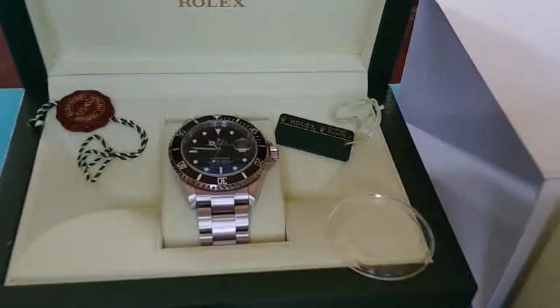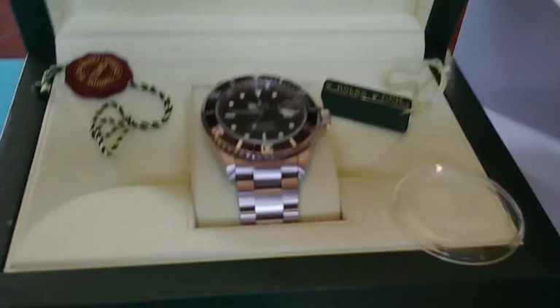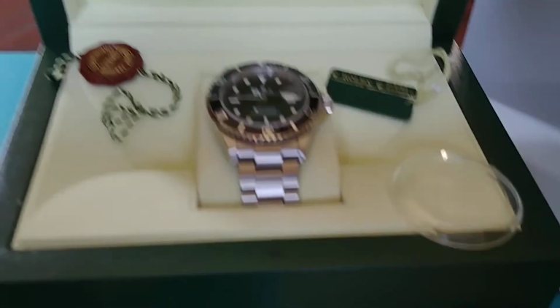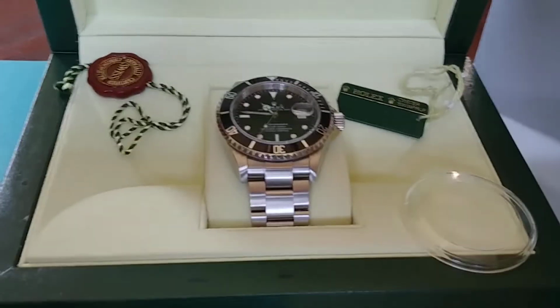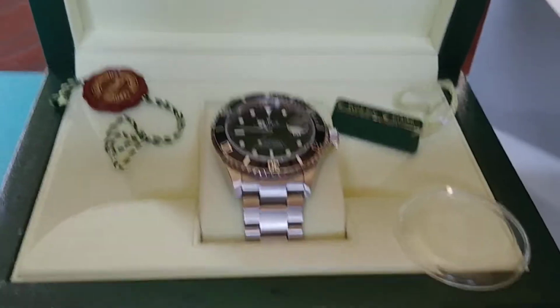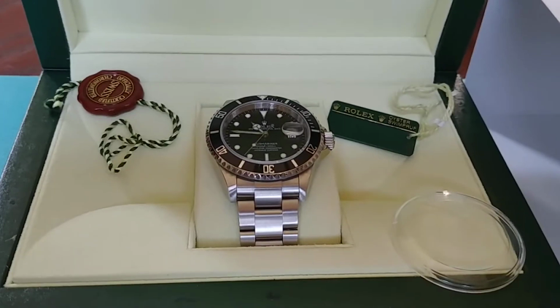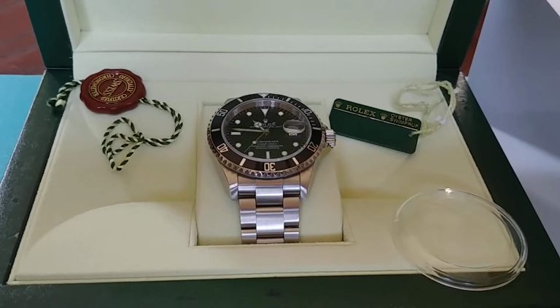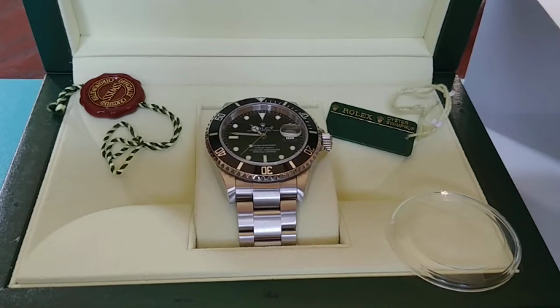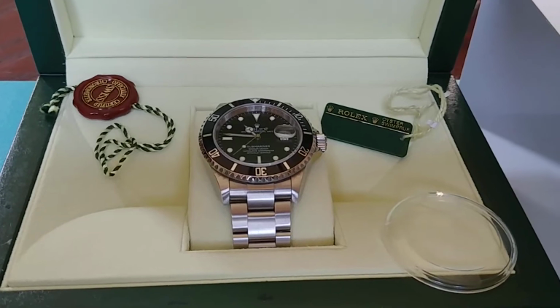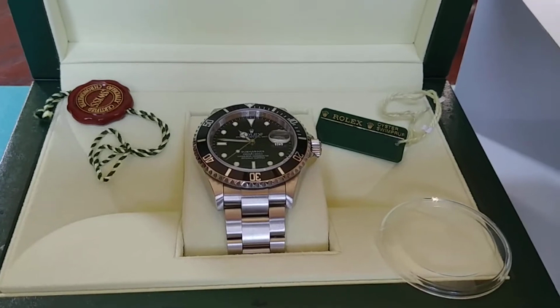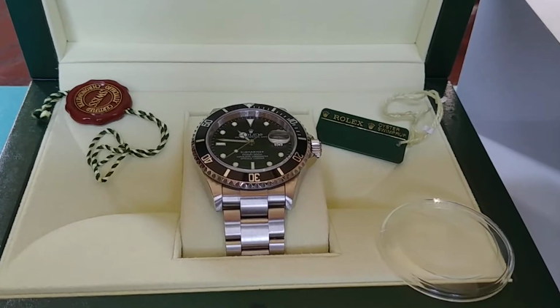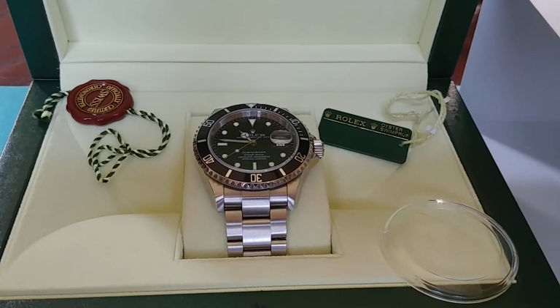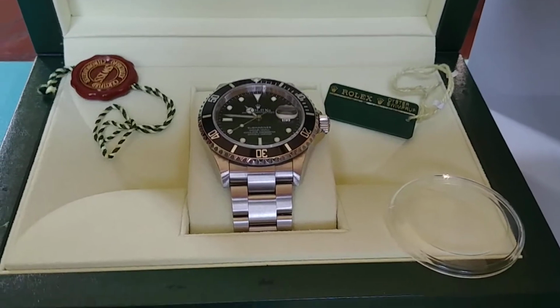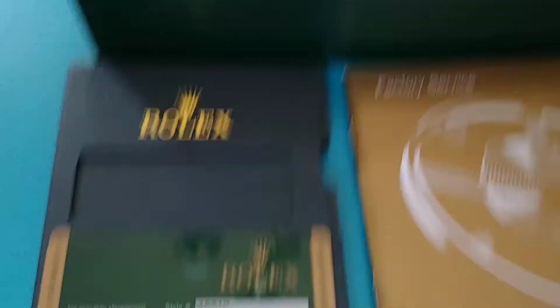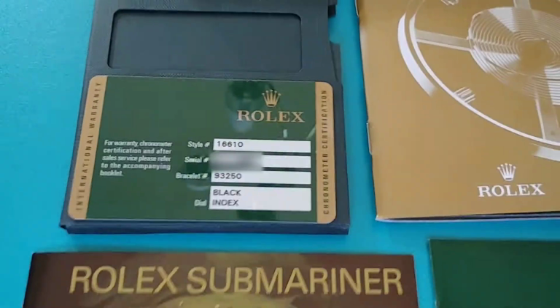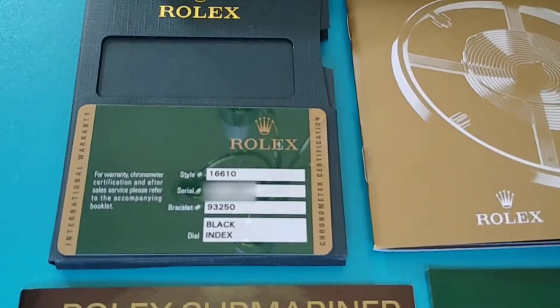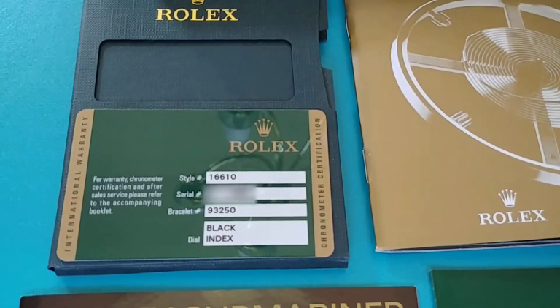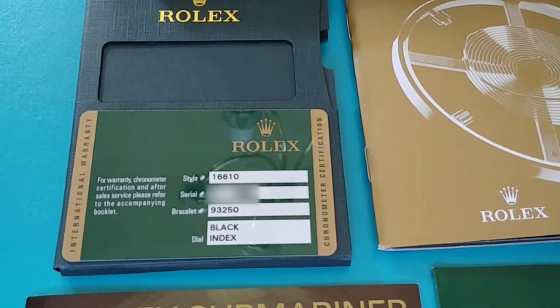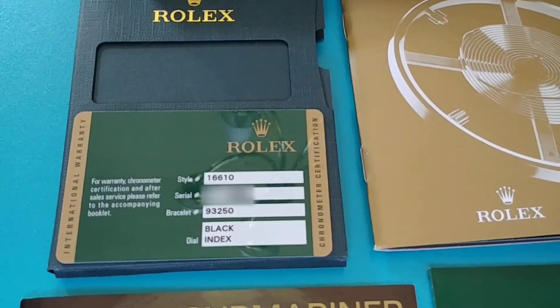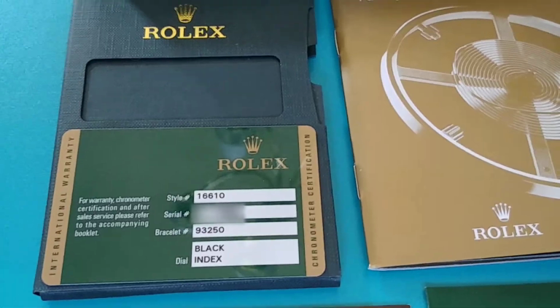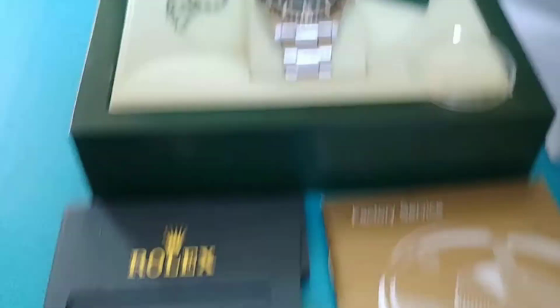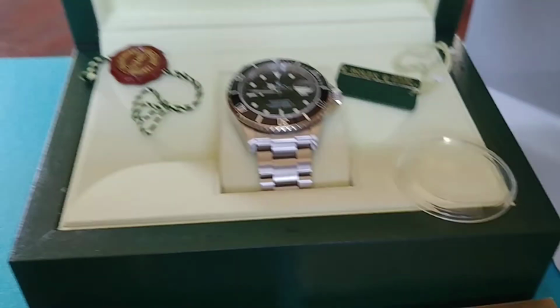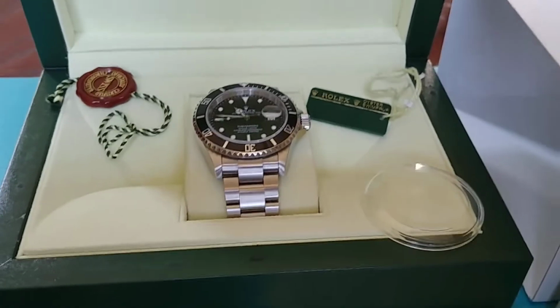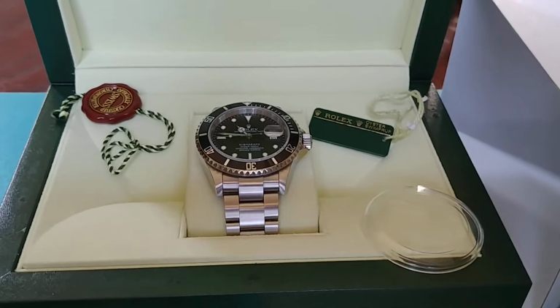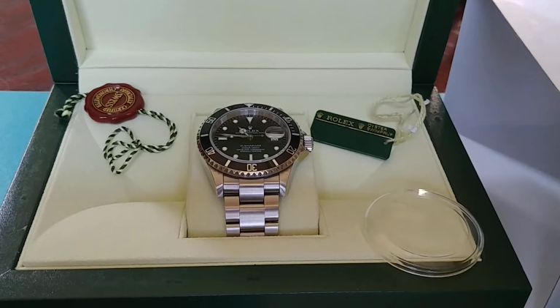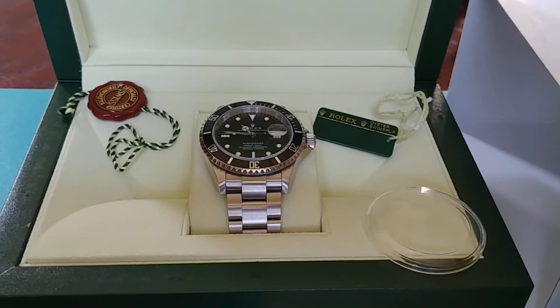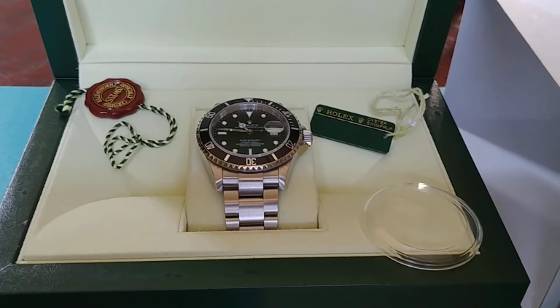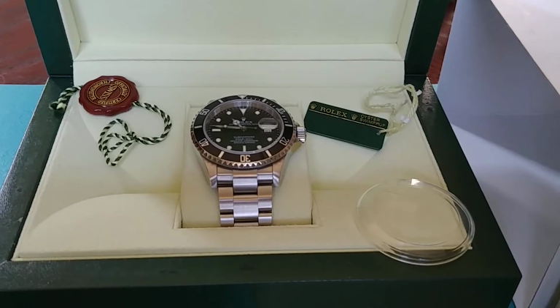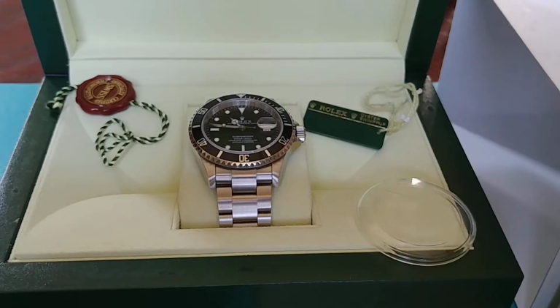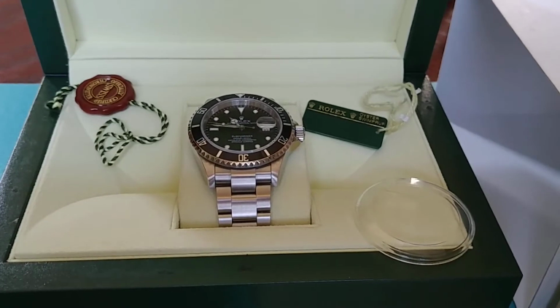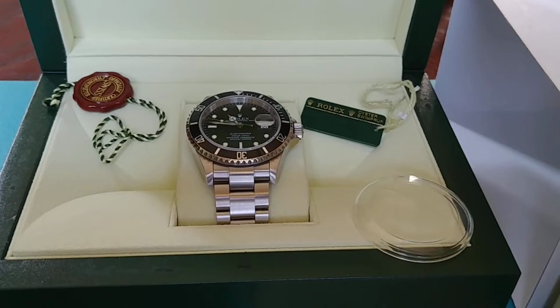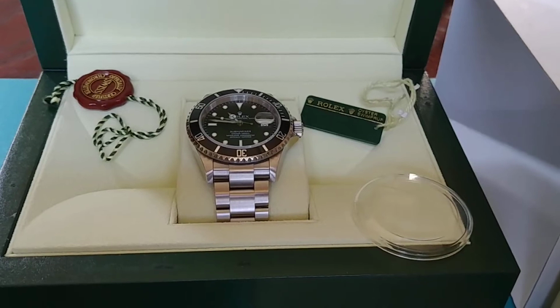It could even be a 2009, but from what I recall, the 2009s were V serial numbers. This is an M serial number. They're random transitional models.